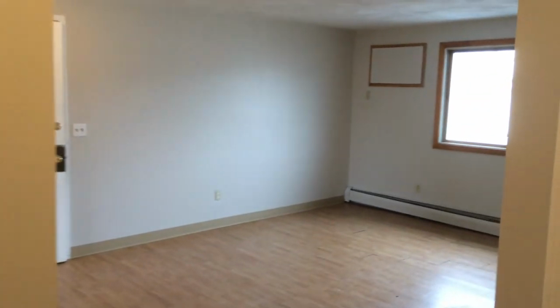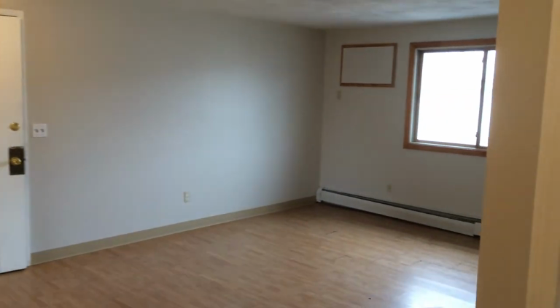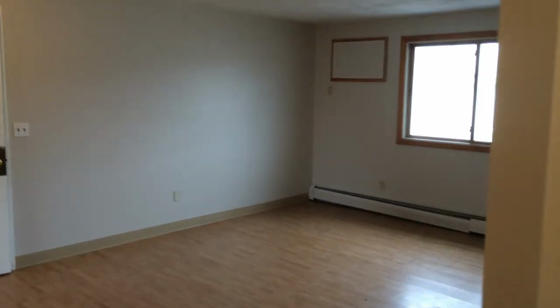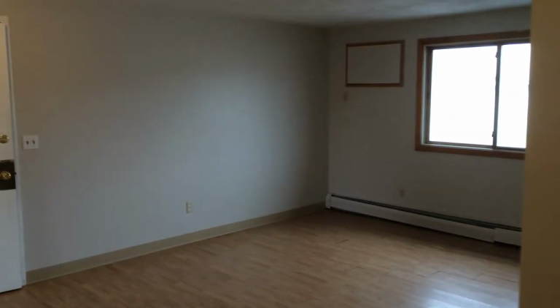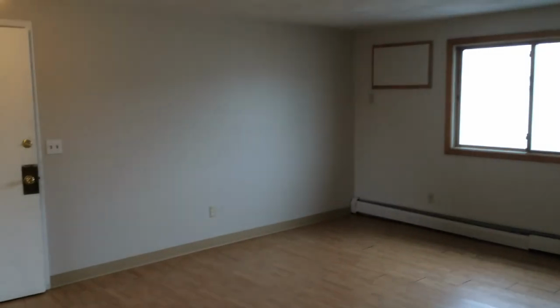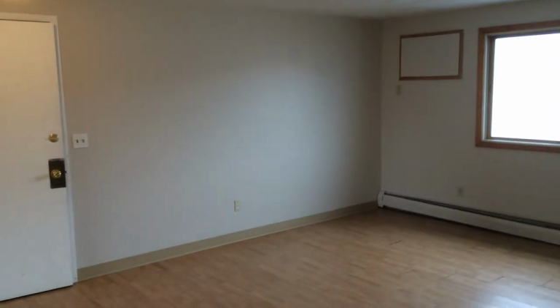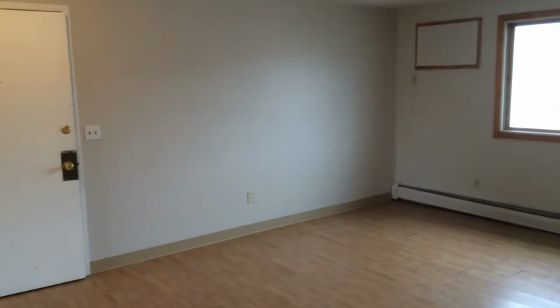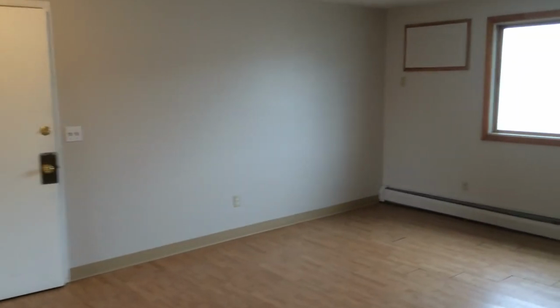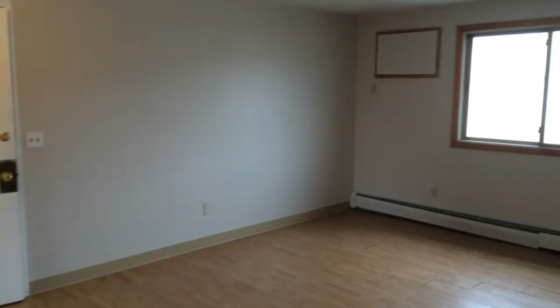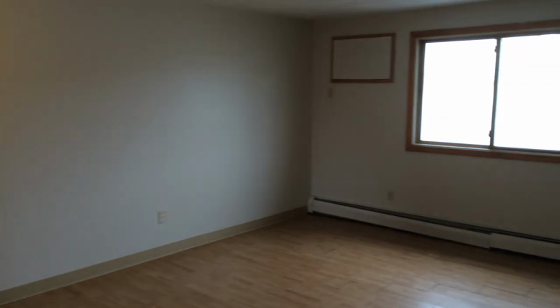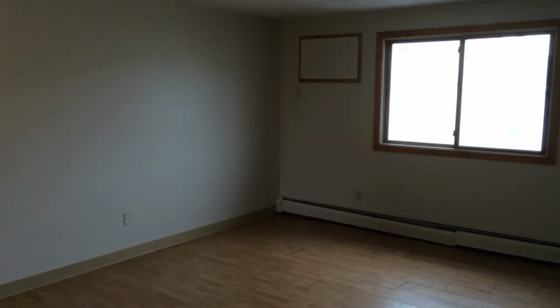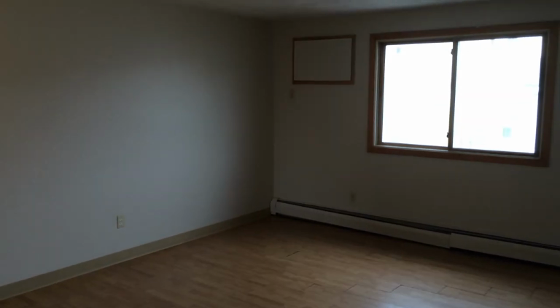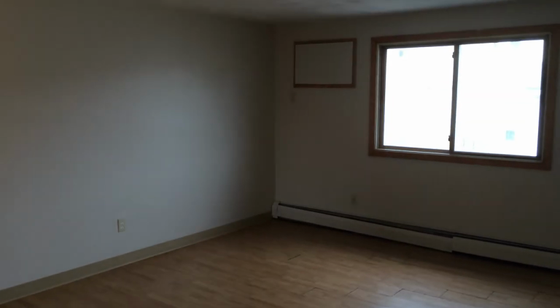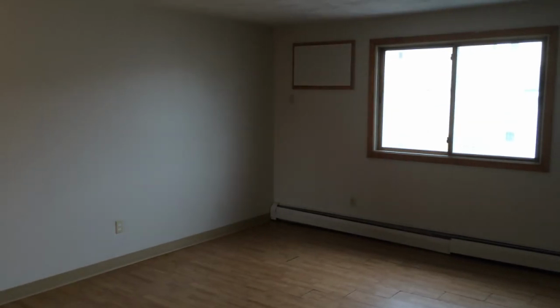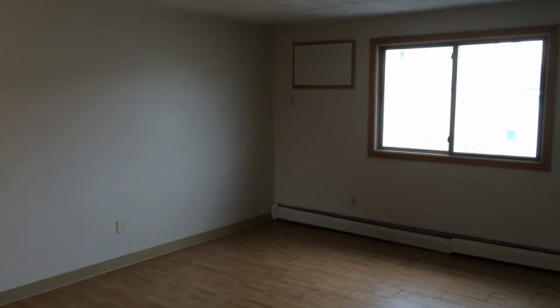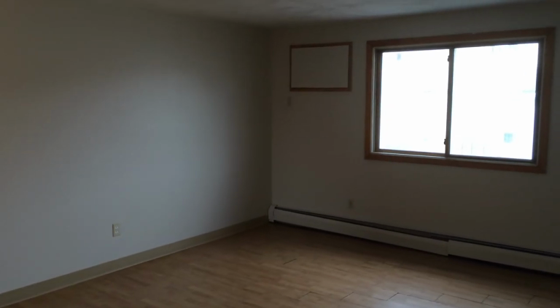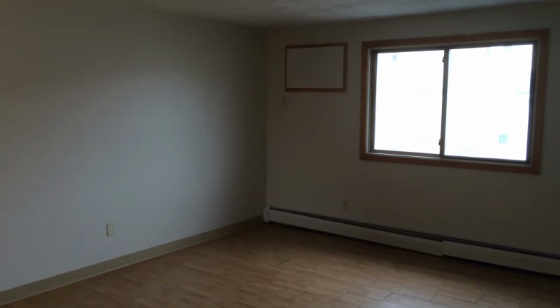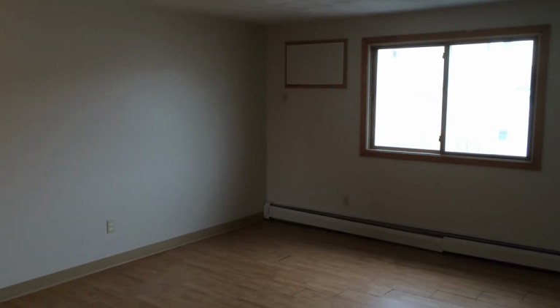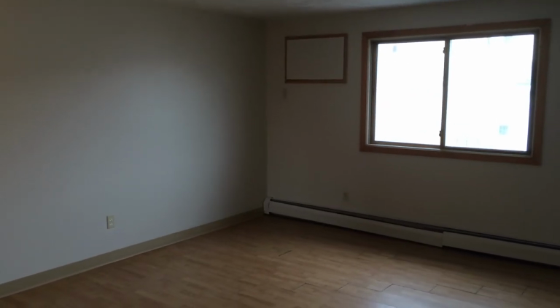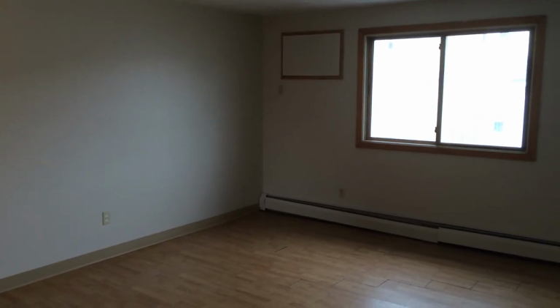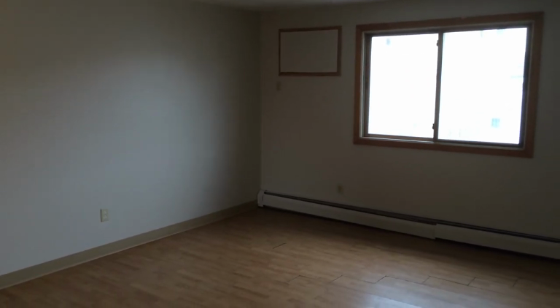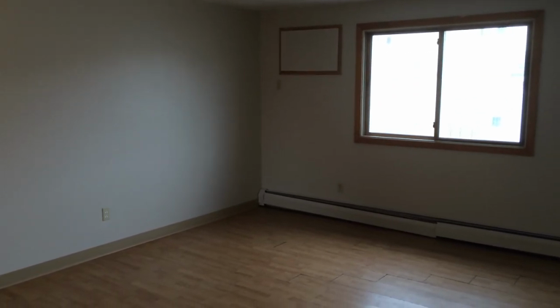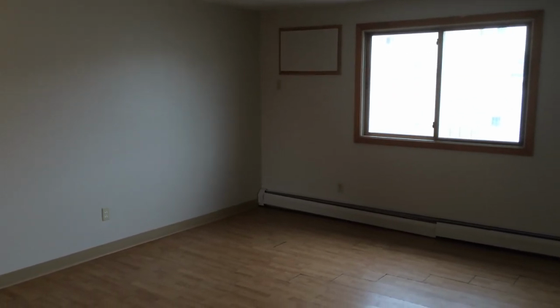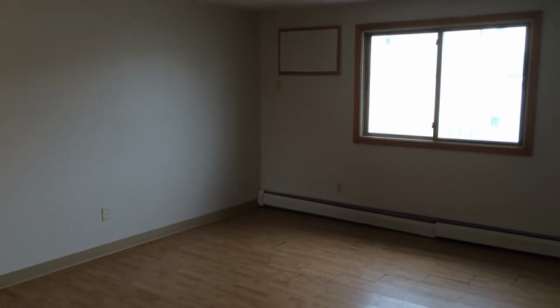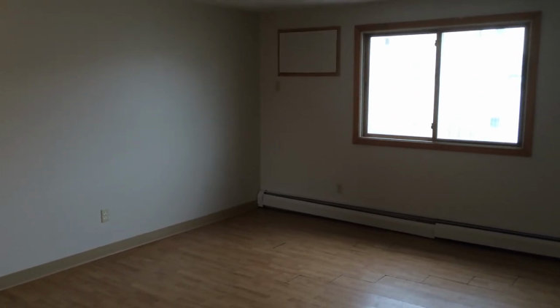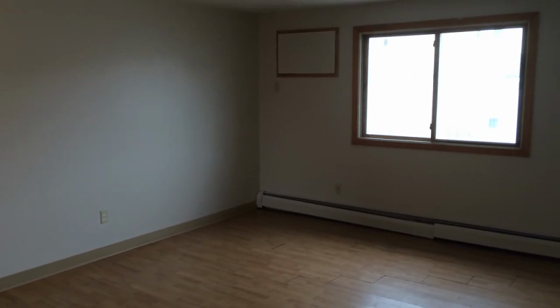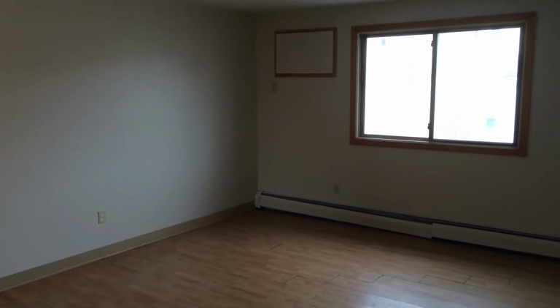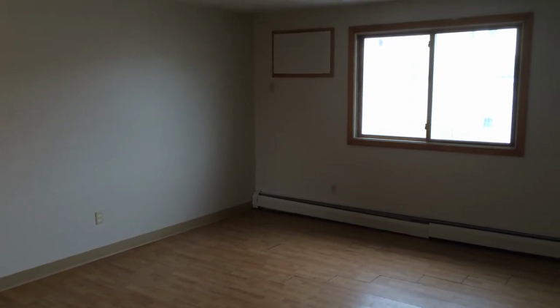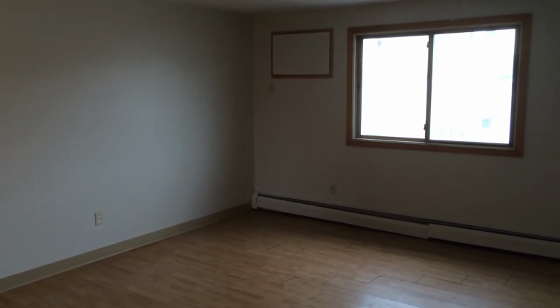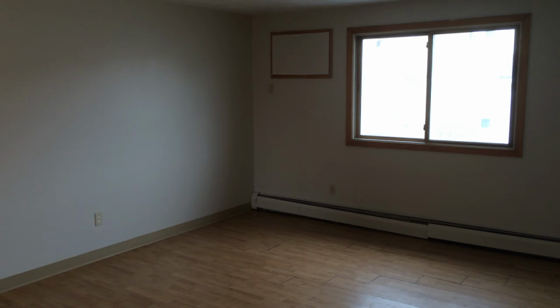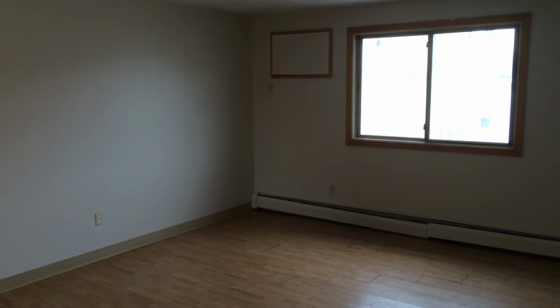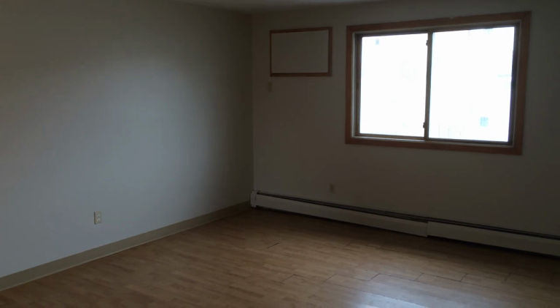Once again, this is Gregory from Nexus Property Management for 9 Melton Street, Unit 6, located in Pawtucket, Rhode Island.